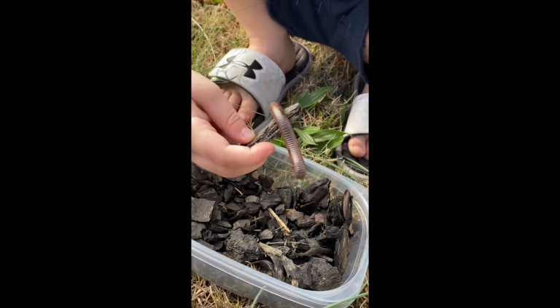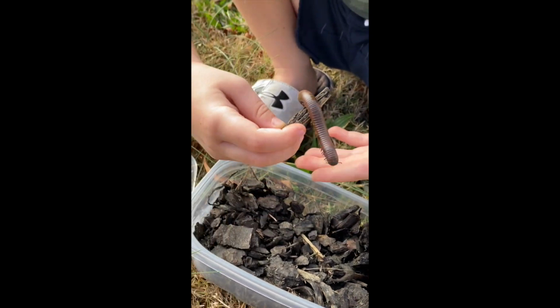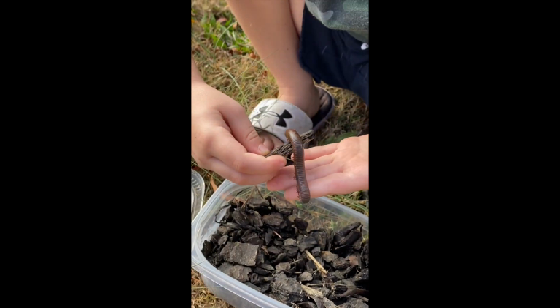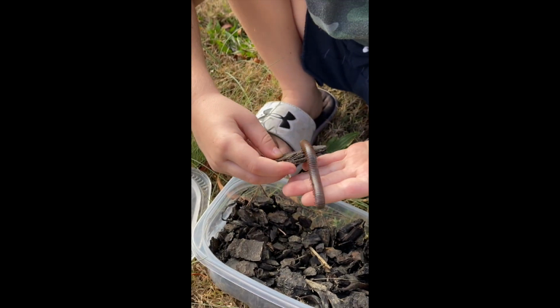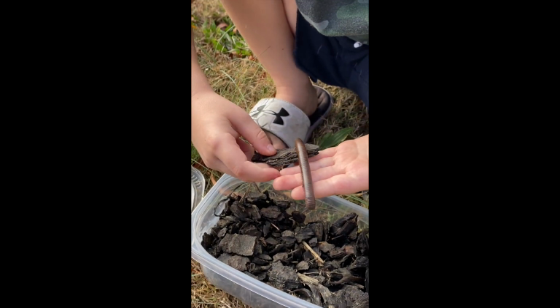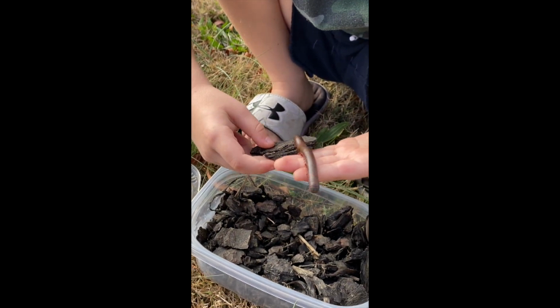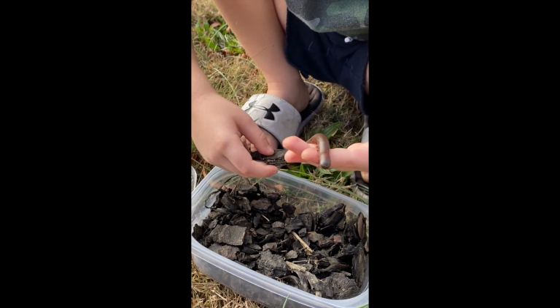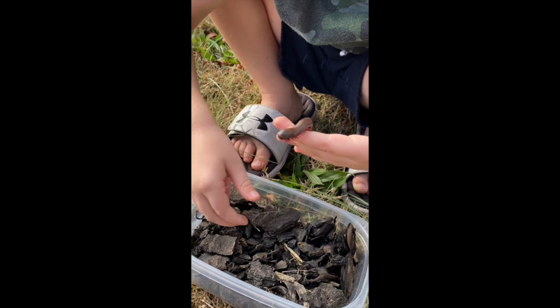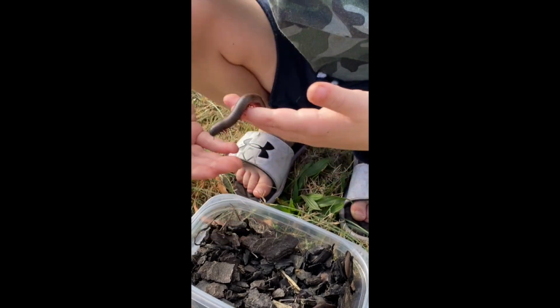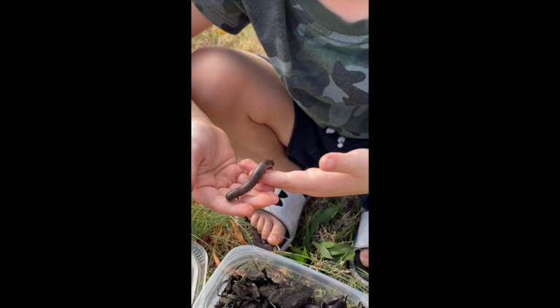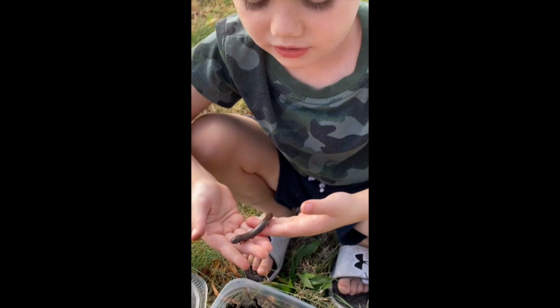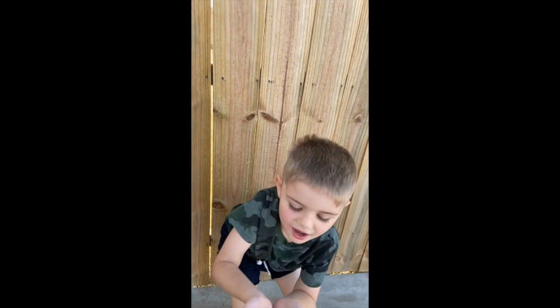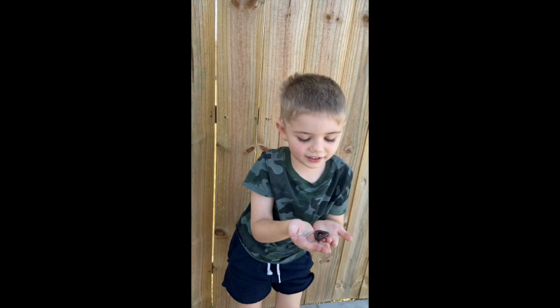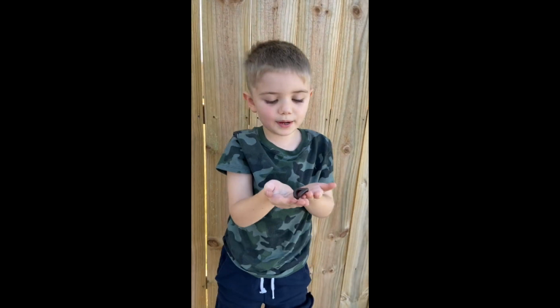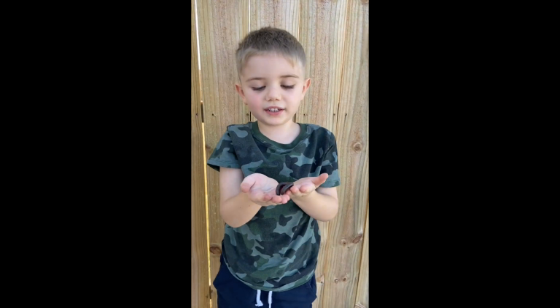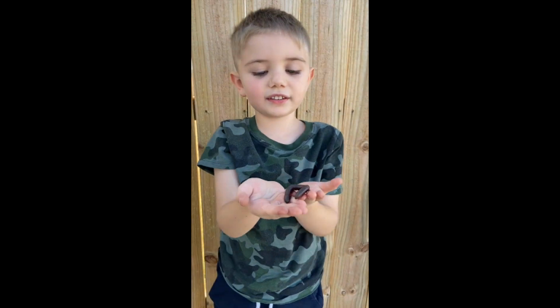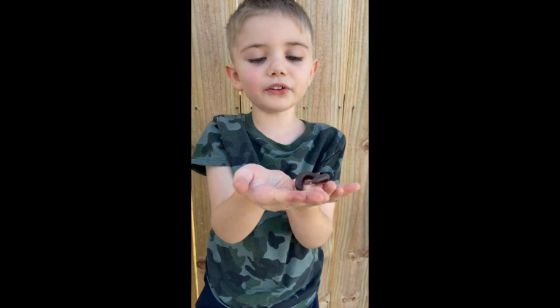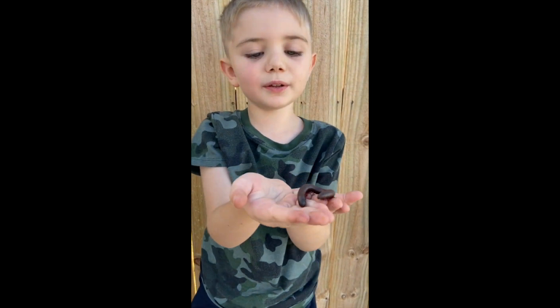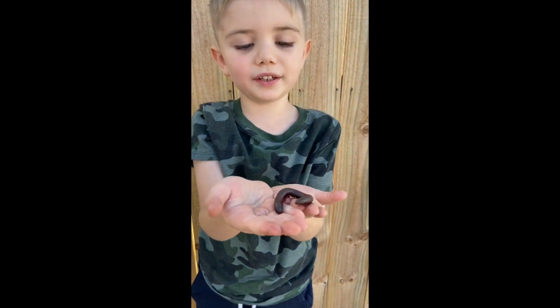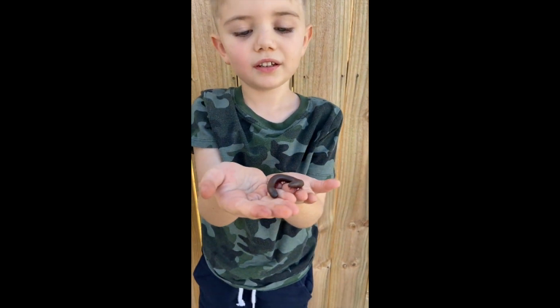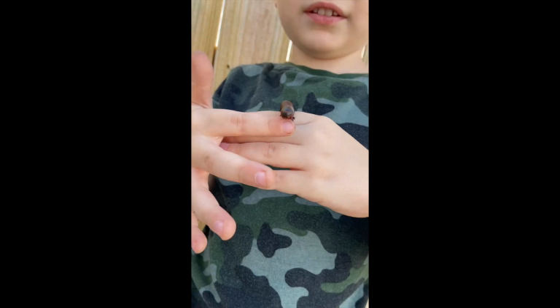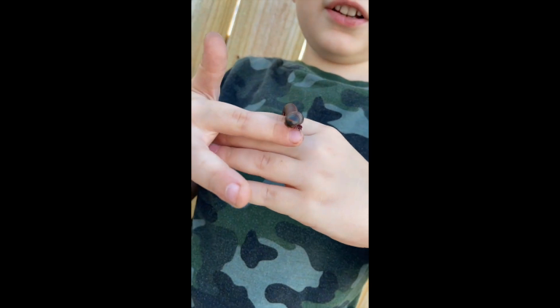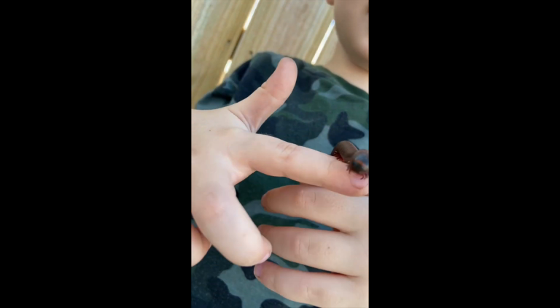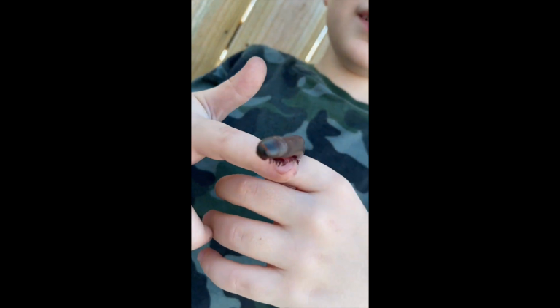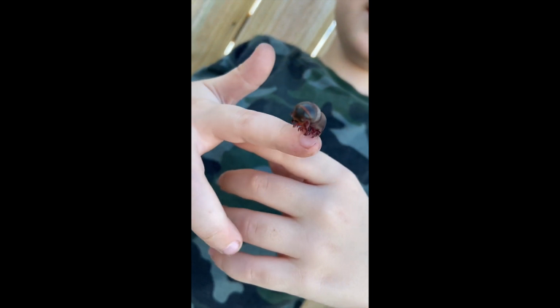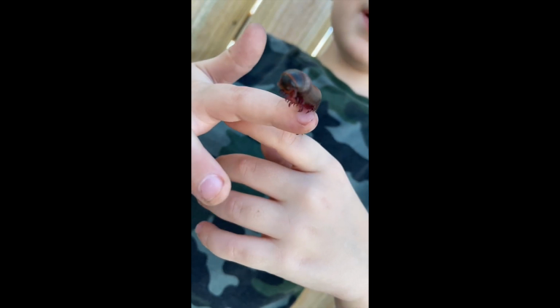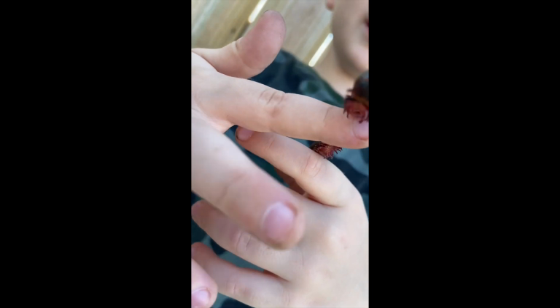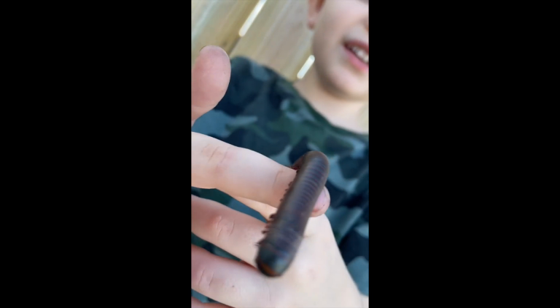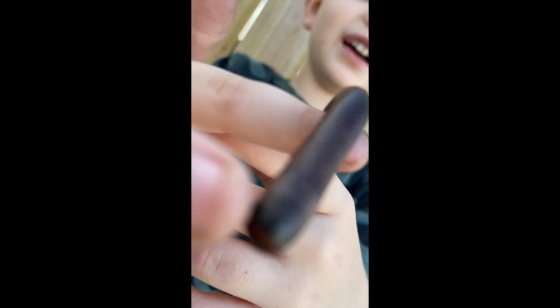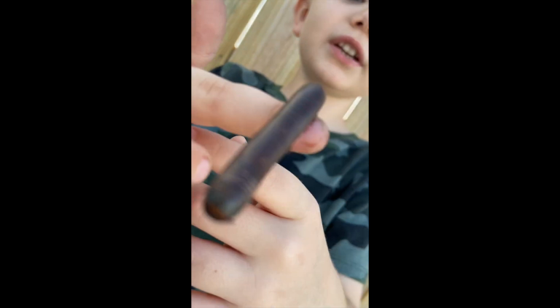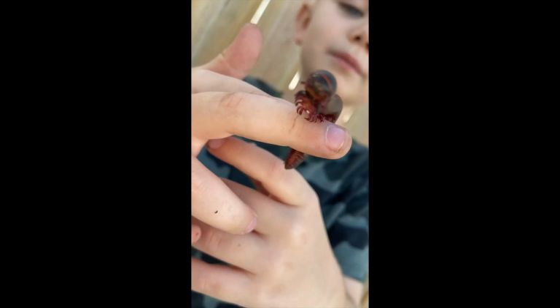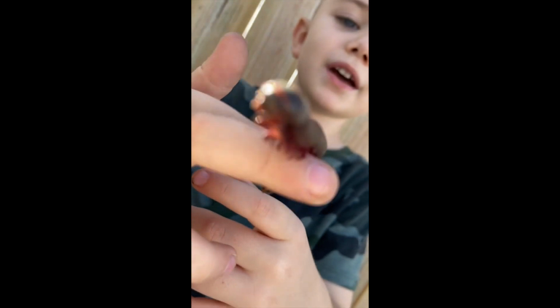Hey, here's Millie! Hi, I'm Brady and this is Millie the Millipede. Here's Millie. Hi Millie. Hi!